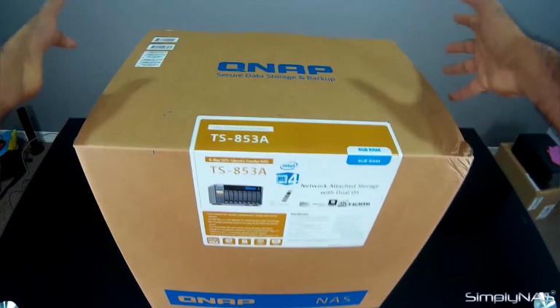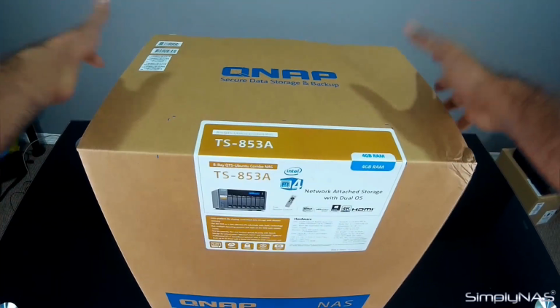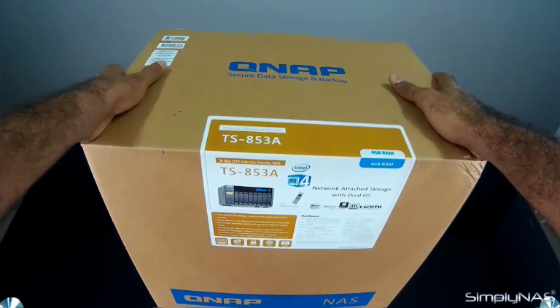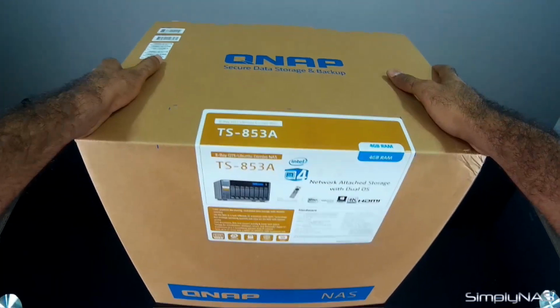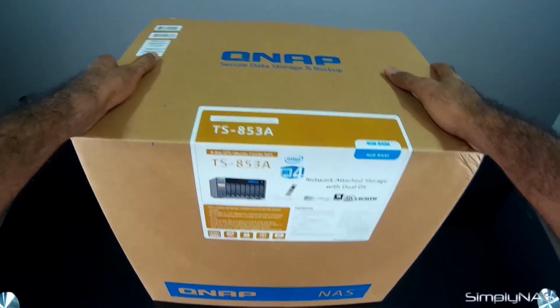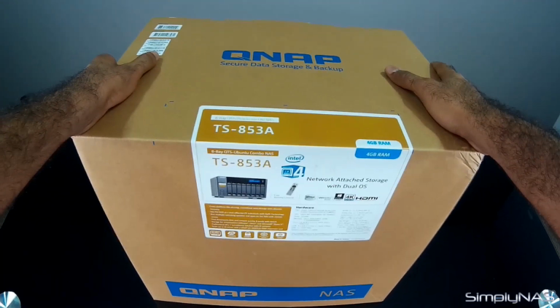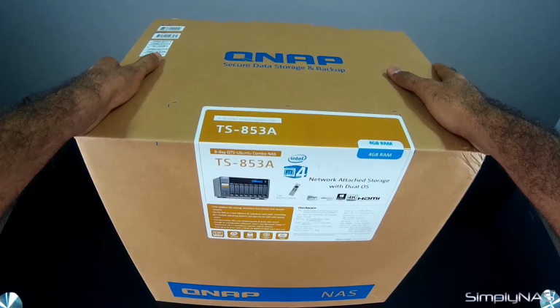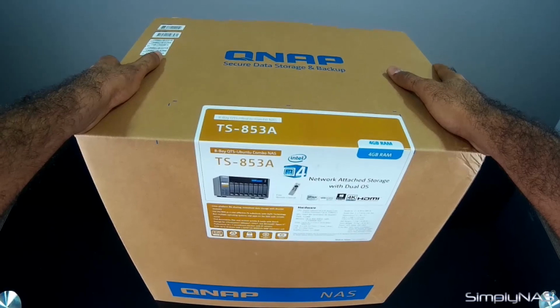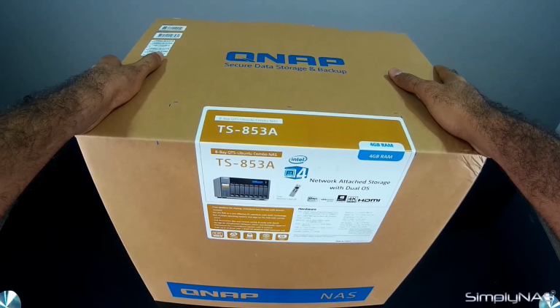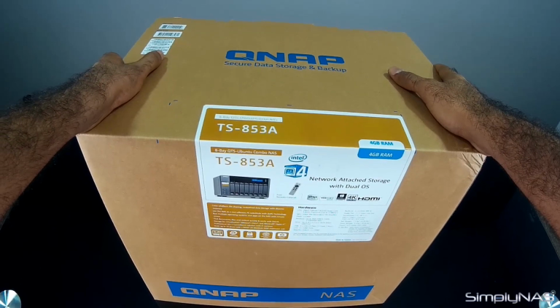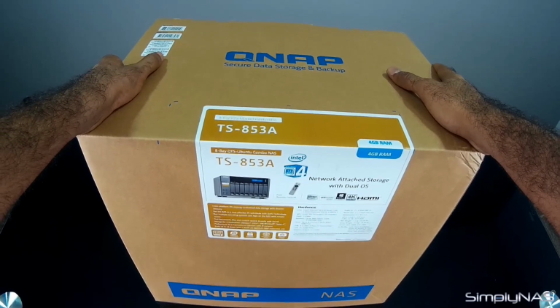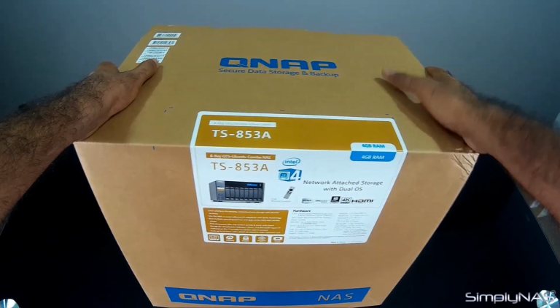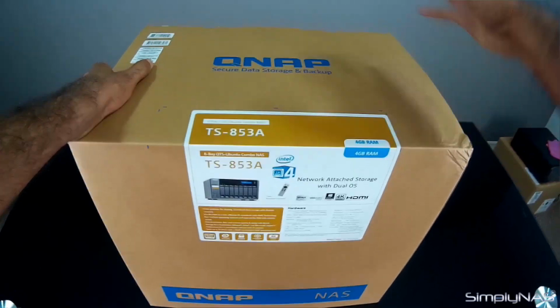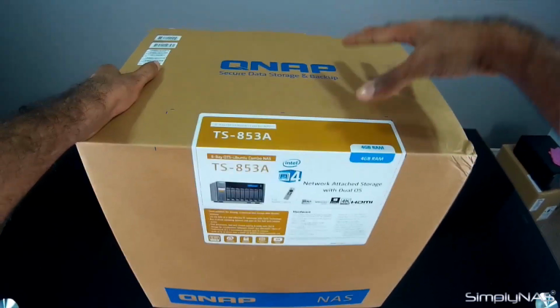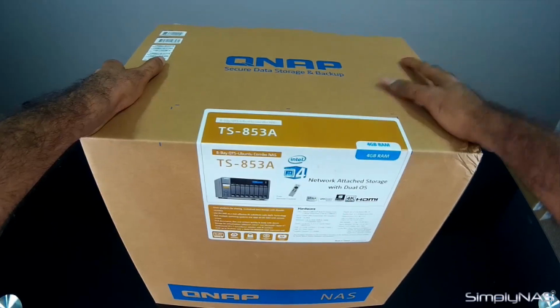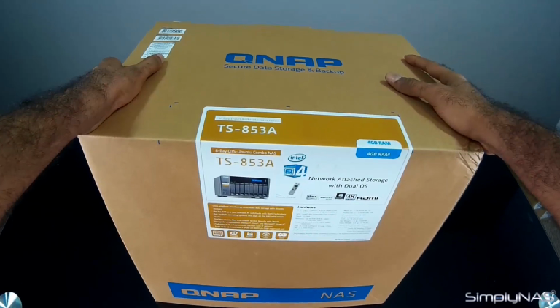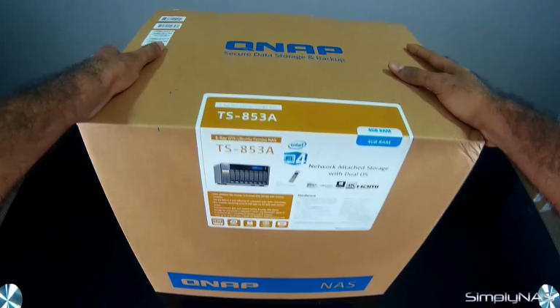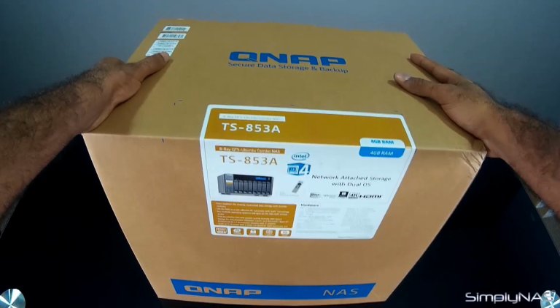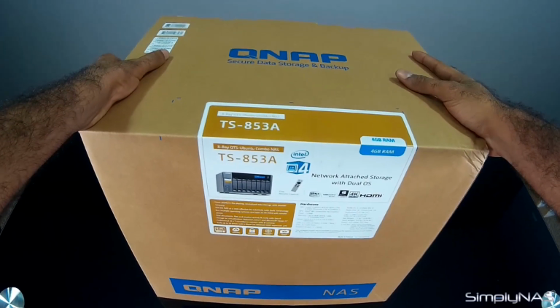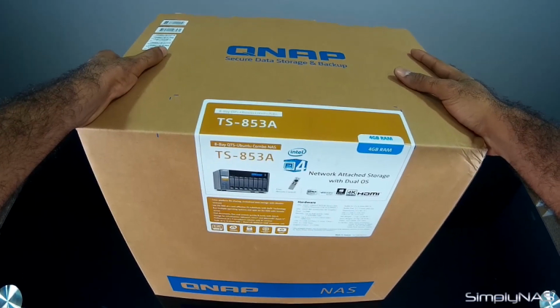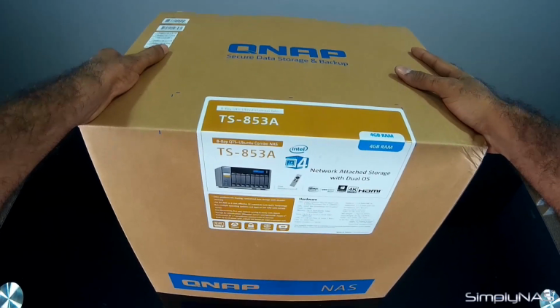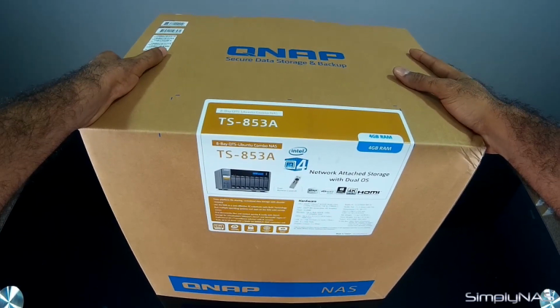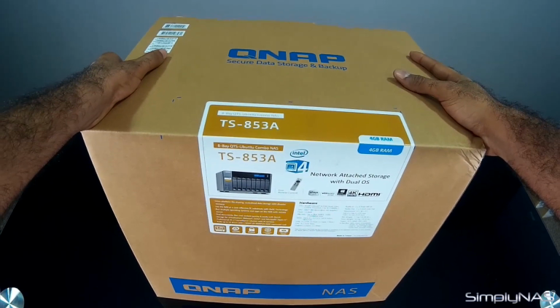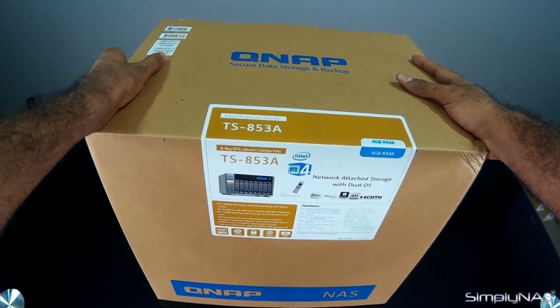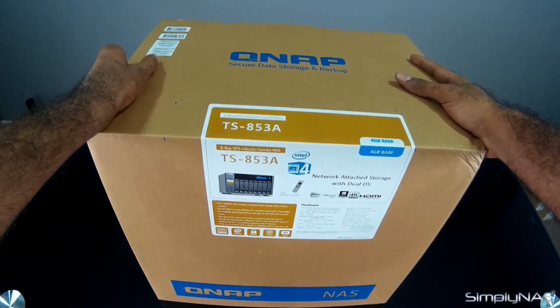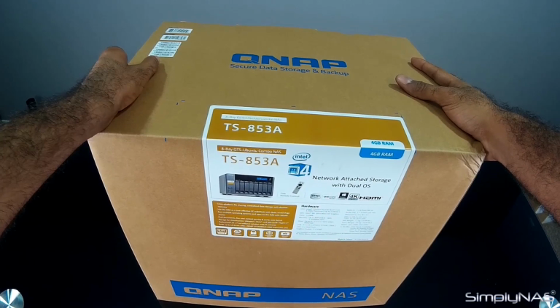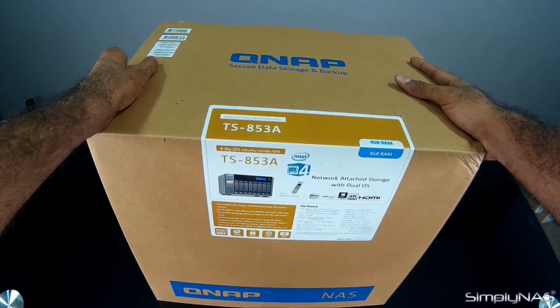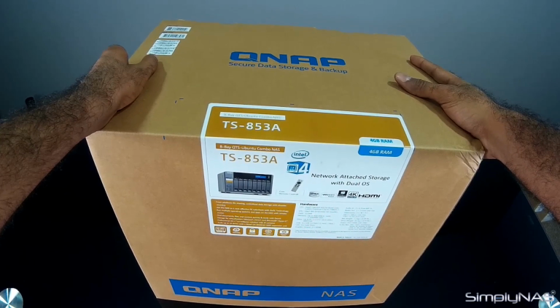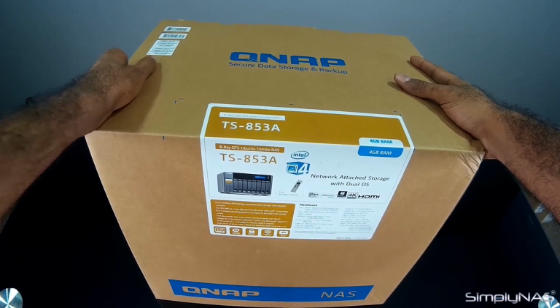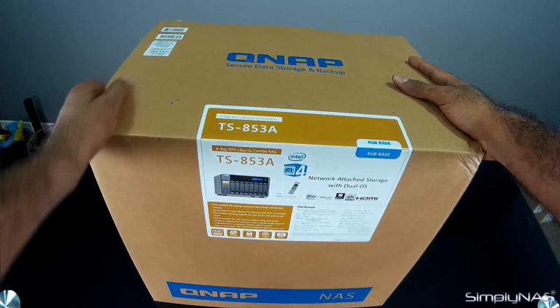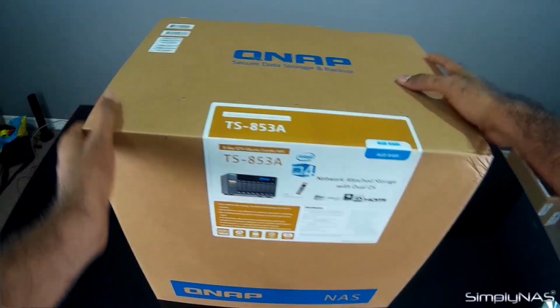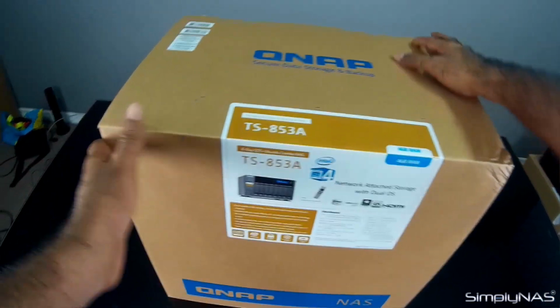This is a feature that we will talk about just a little bit once we open the box. So let's go ahead and do the unboxing and see what the unit looks like.